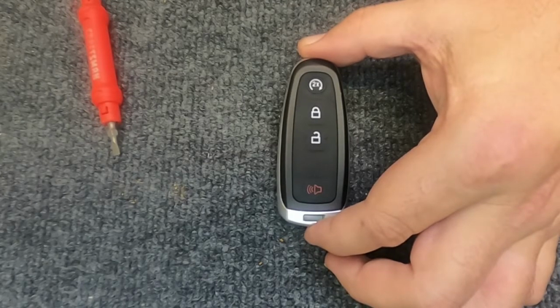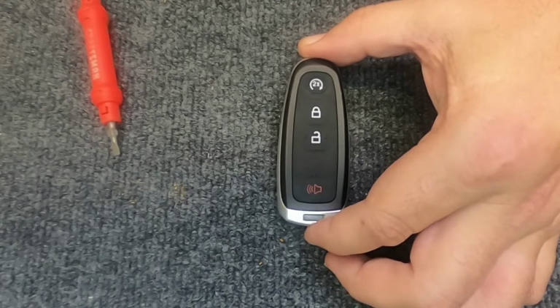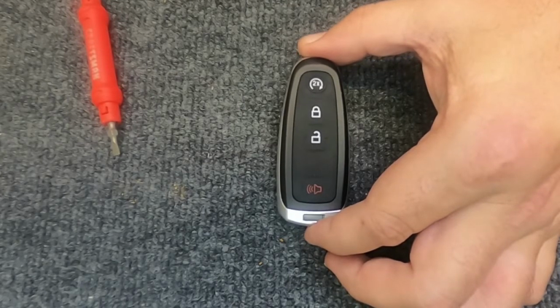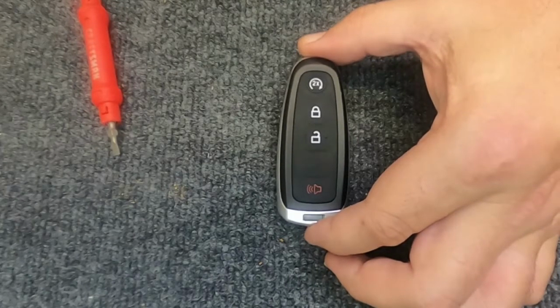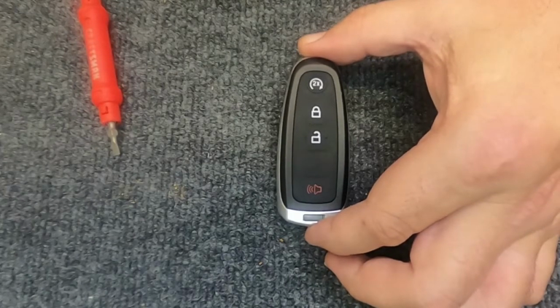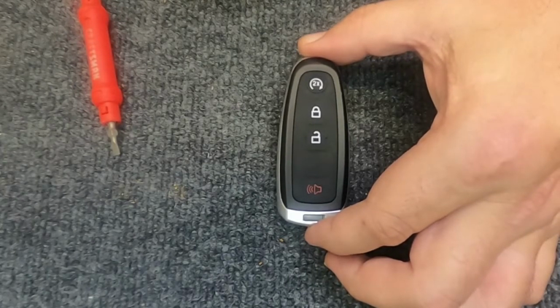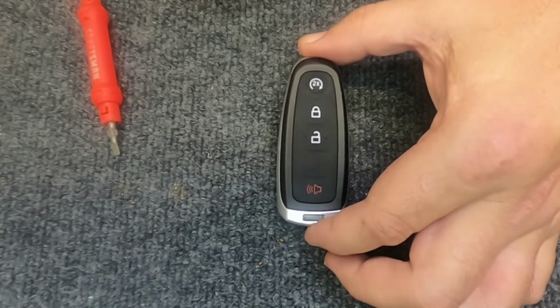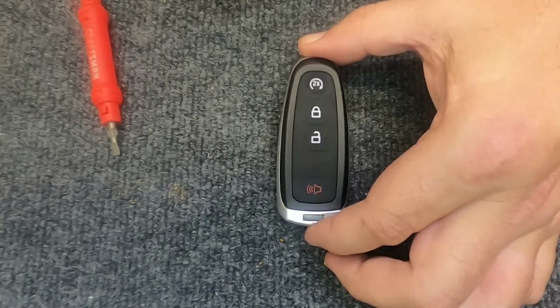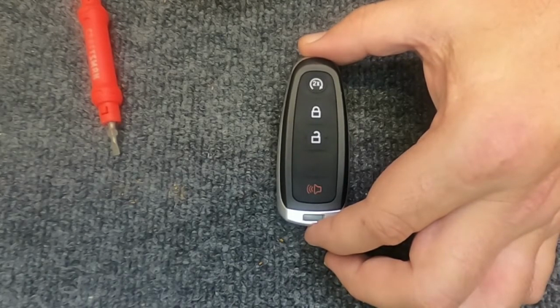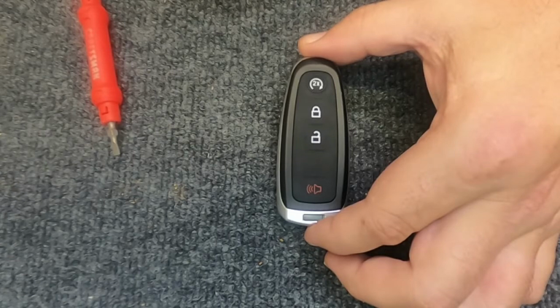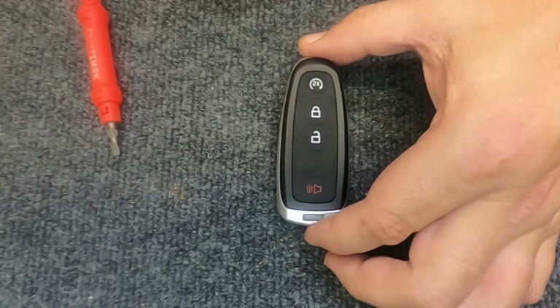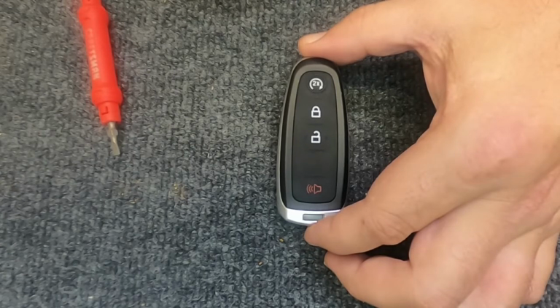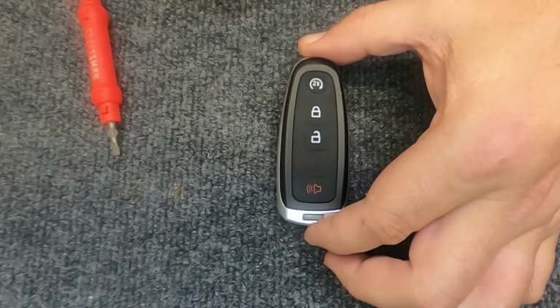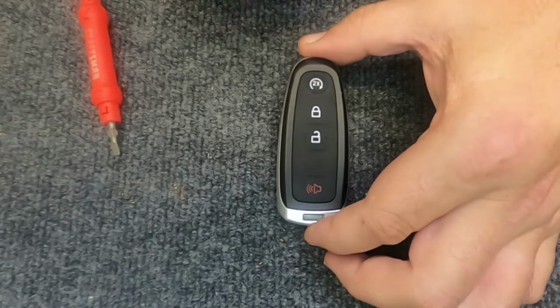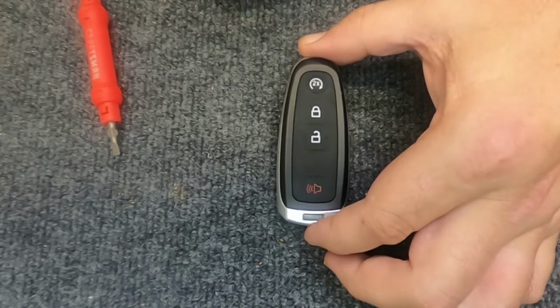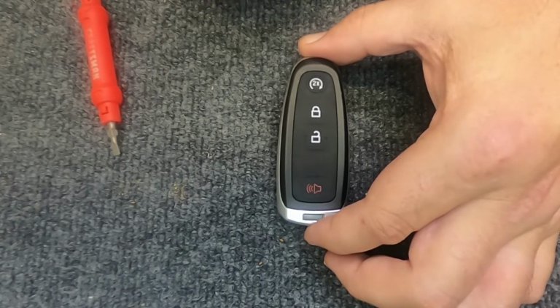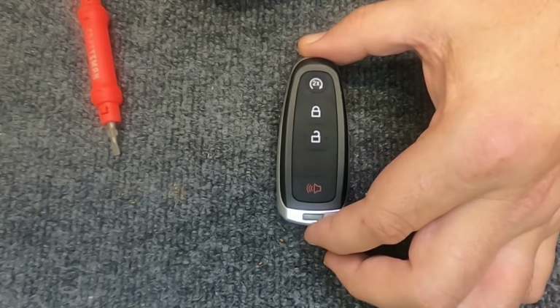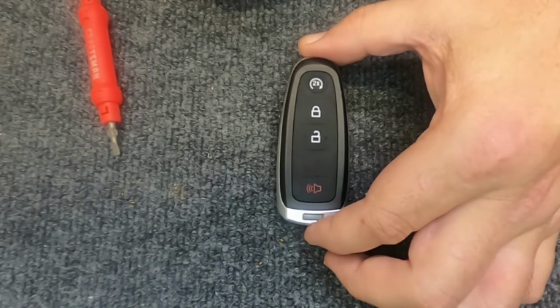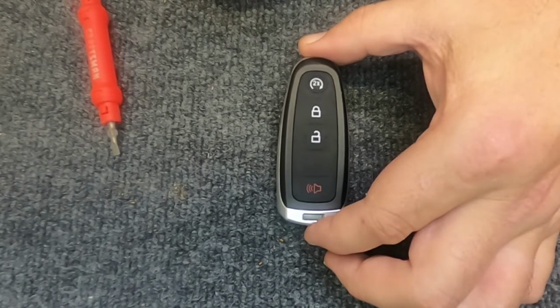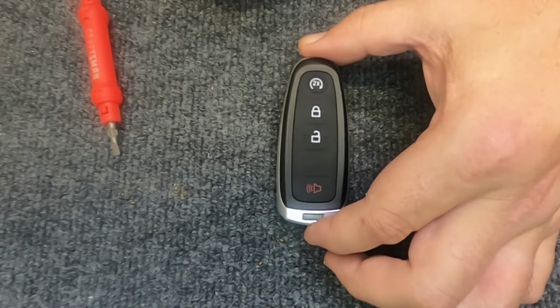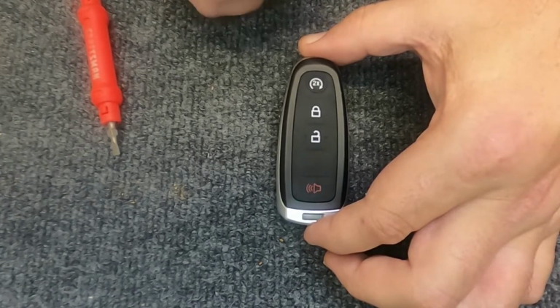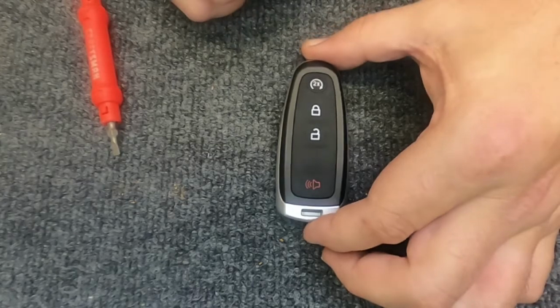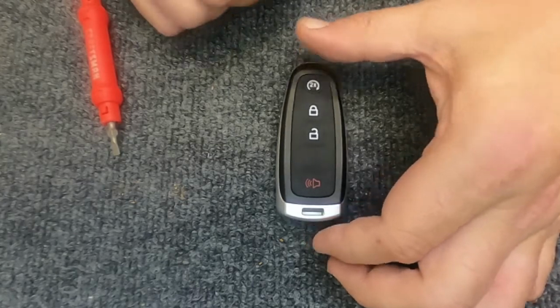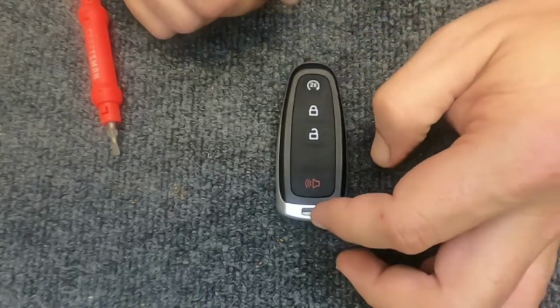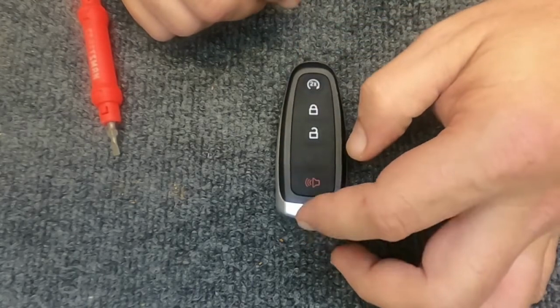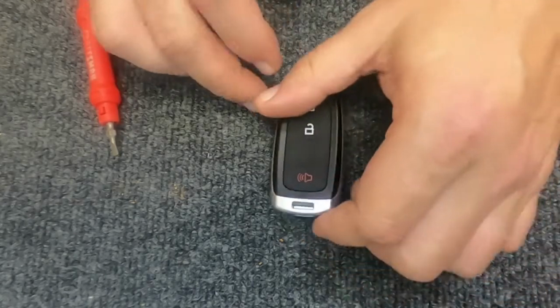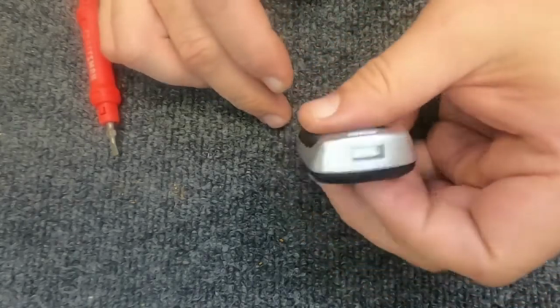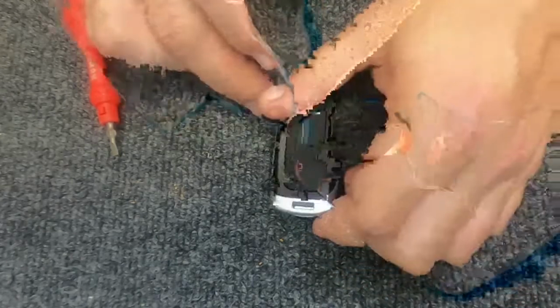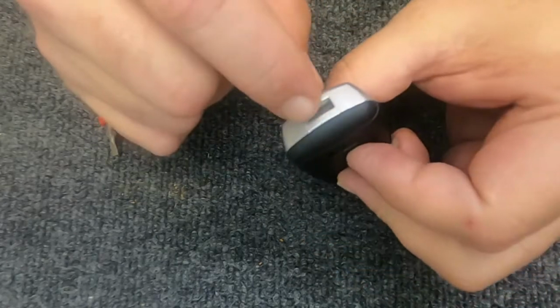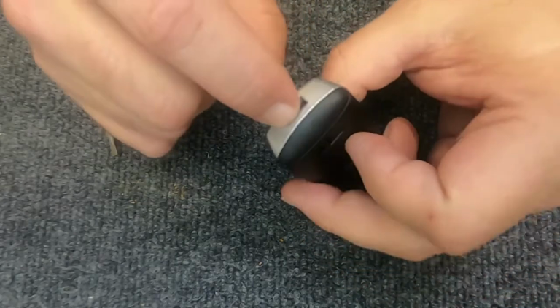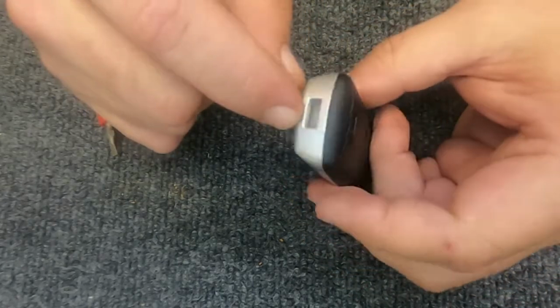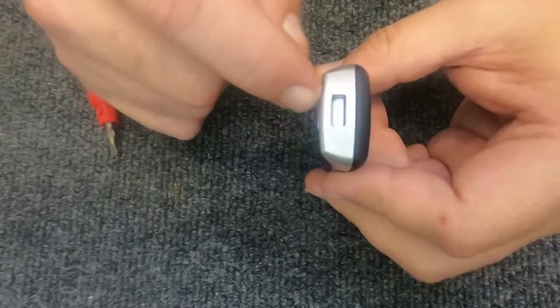Hey, it's your locksmith here. We're going to change the battery out on our four-button smart key. The keys can stay on — it's not going to cause that big of a hindrance because they'll be attached right here.